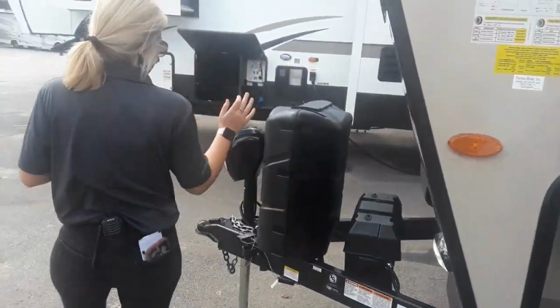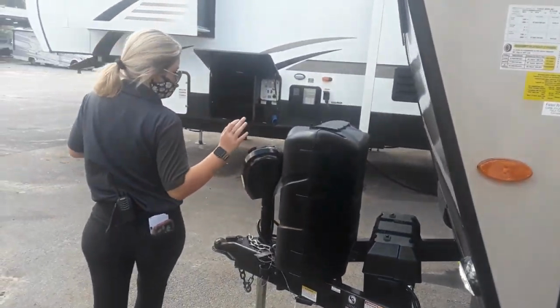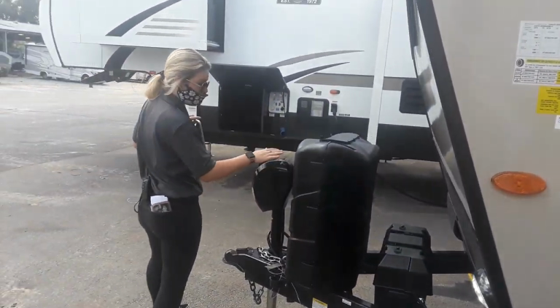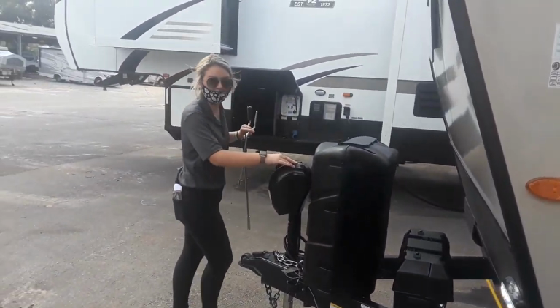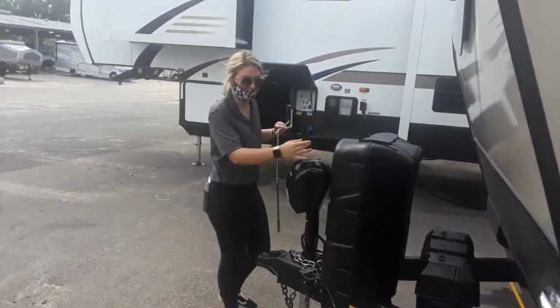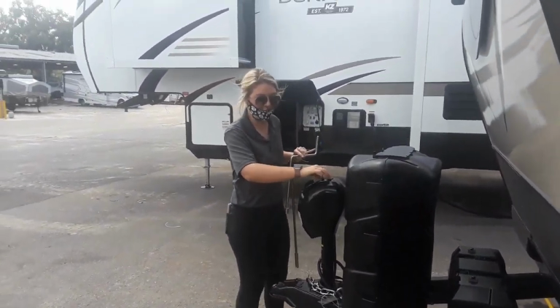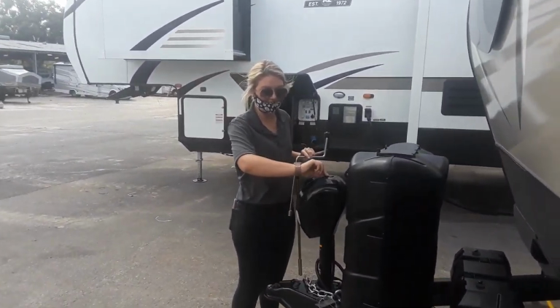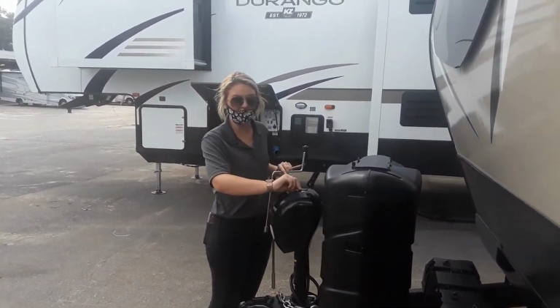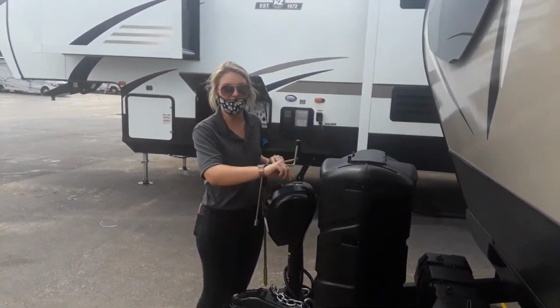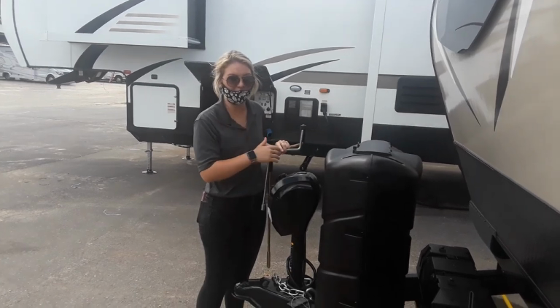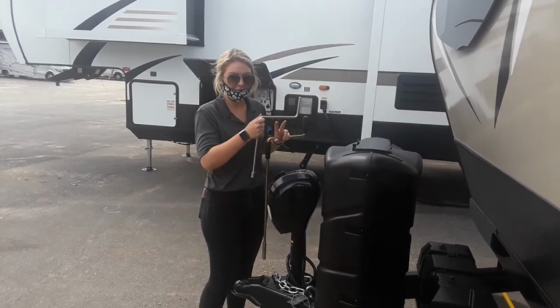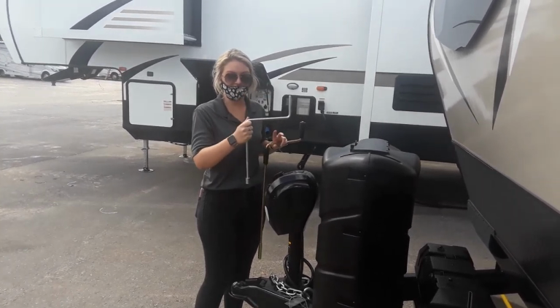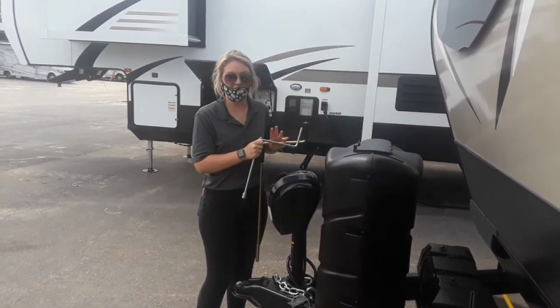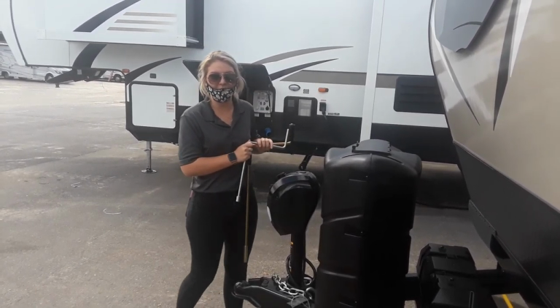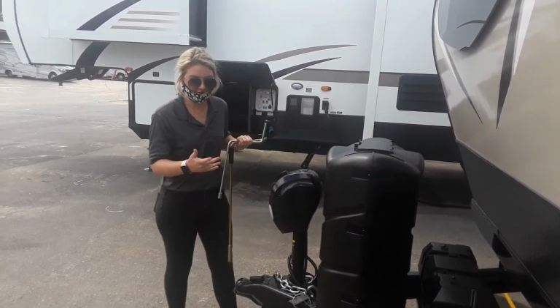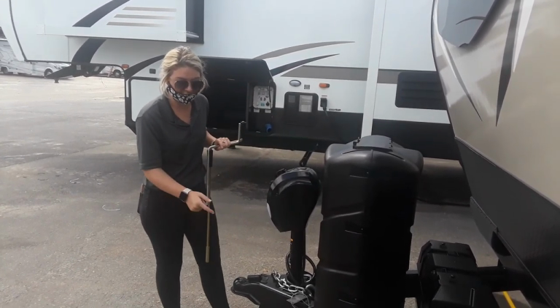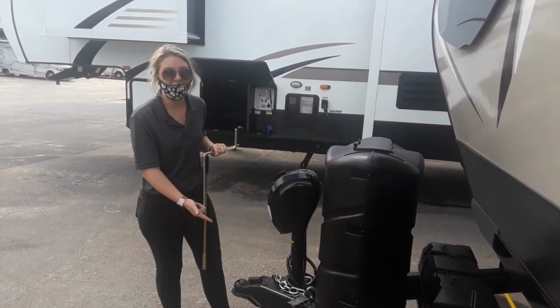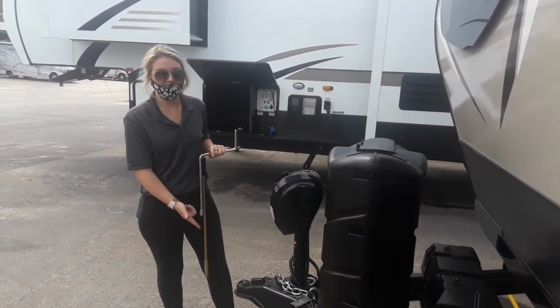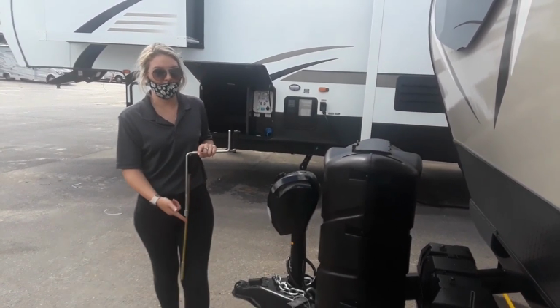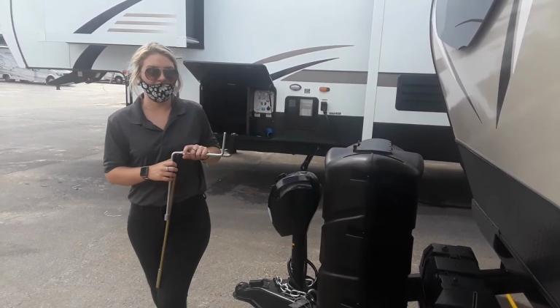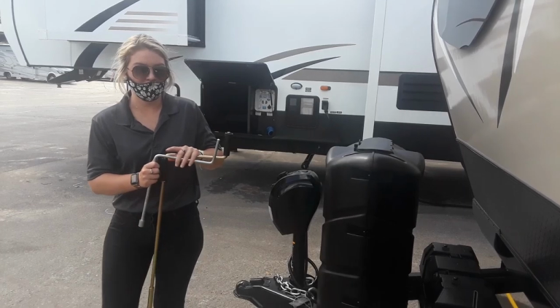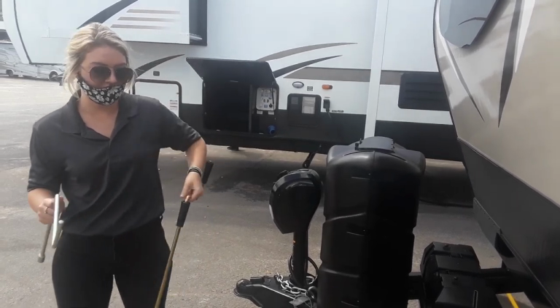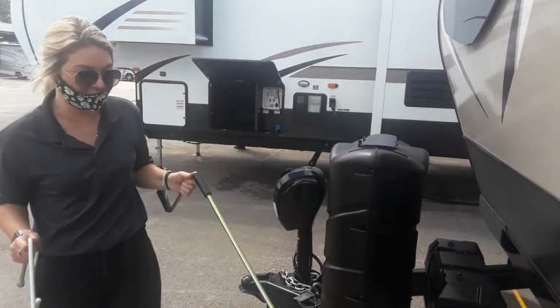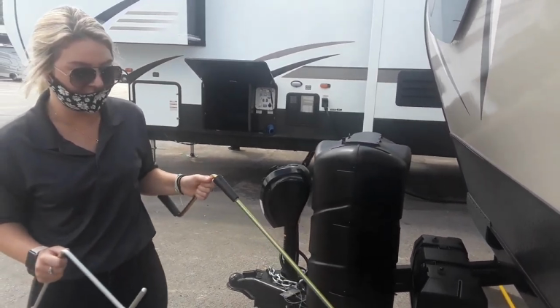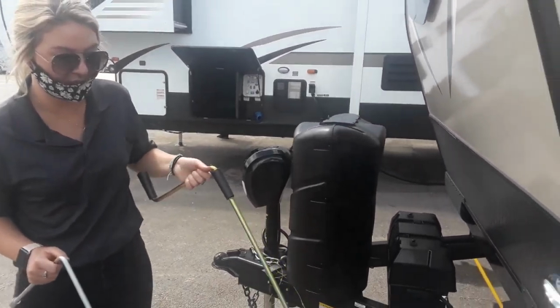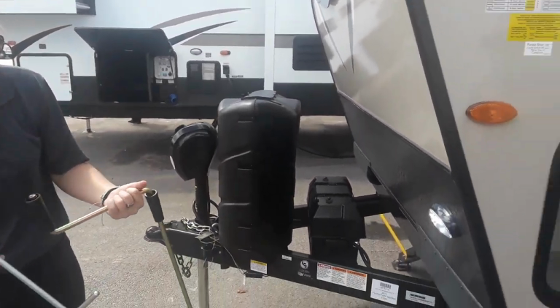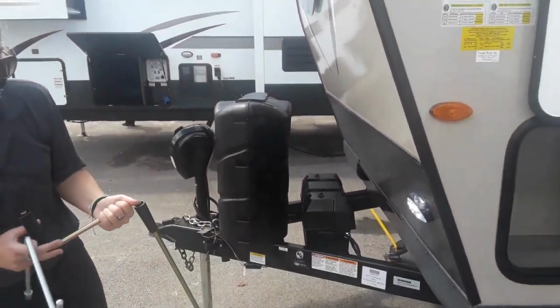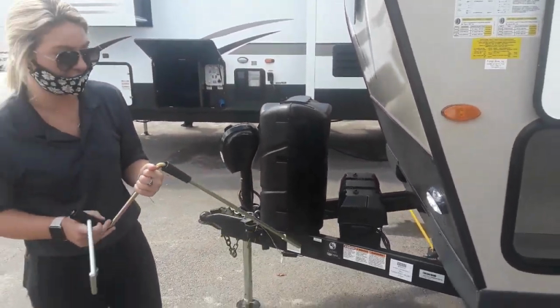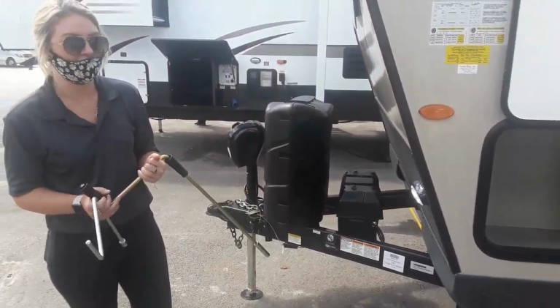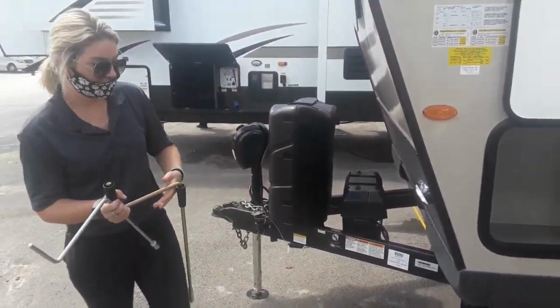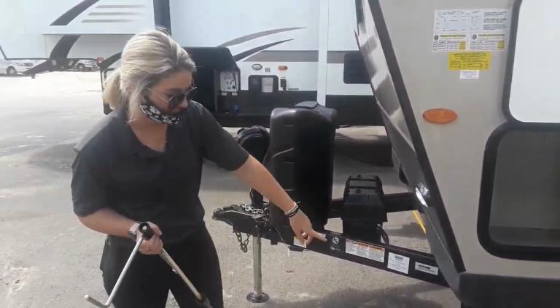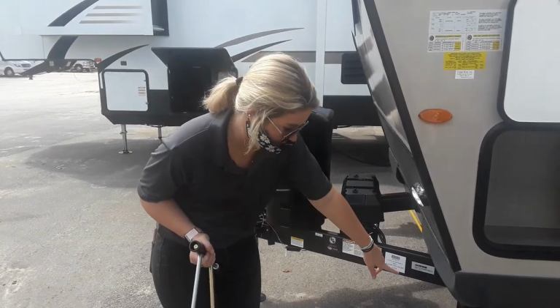If this does happen to stop working or you do run out of battery, this little lip right here just comes off. This sticks in there so that if your battery does die, your crank for your hitch can work. And then this one is if you have to use manual for your stabilizers down here.